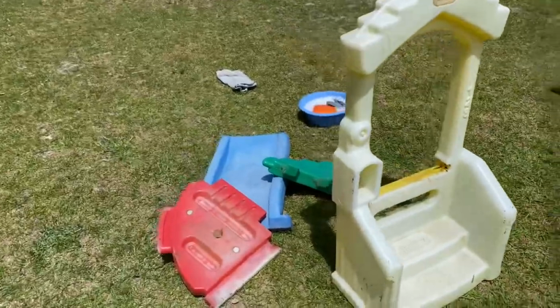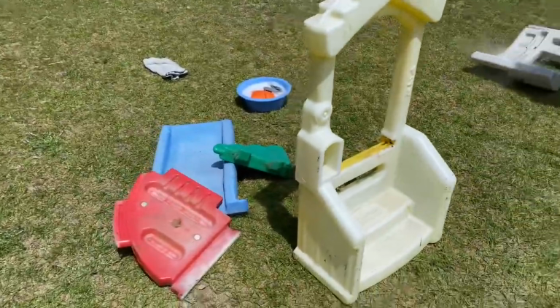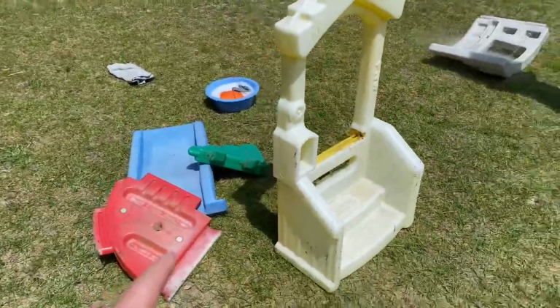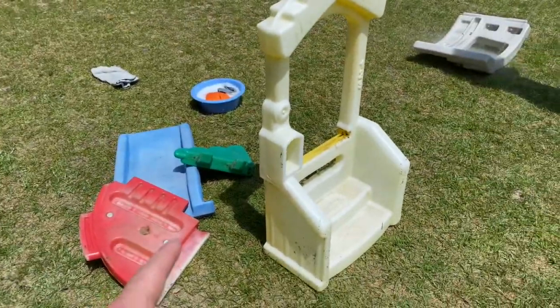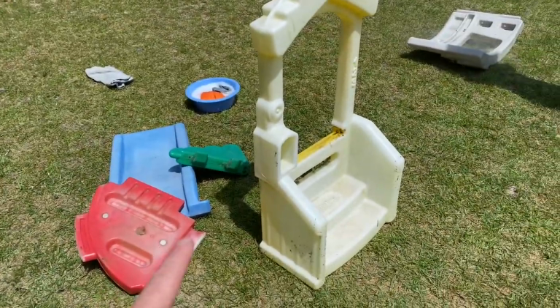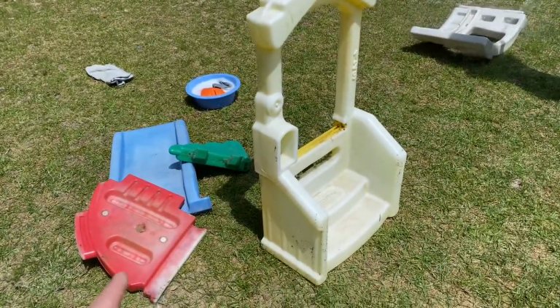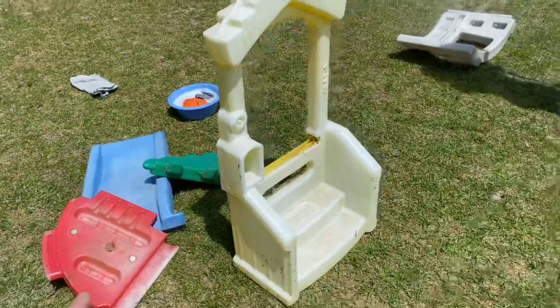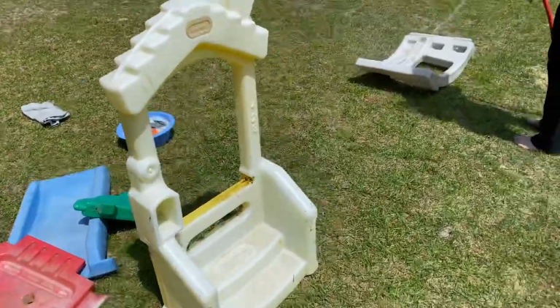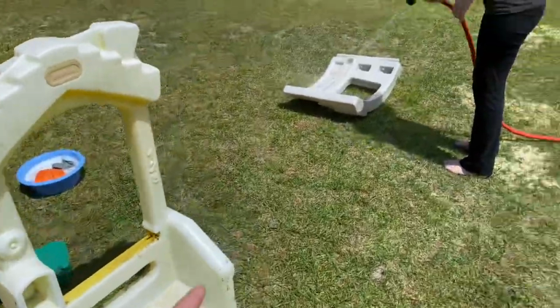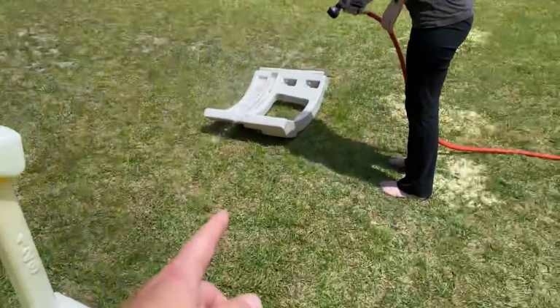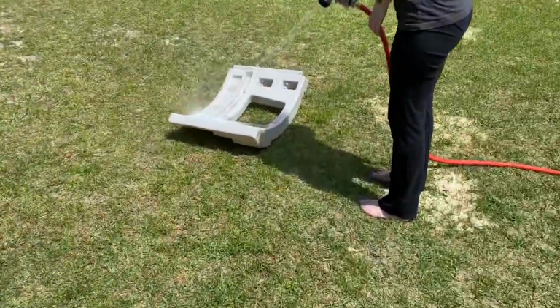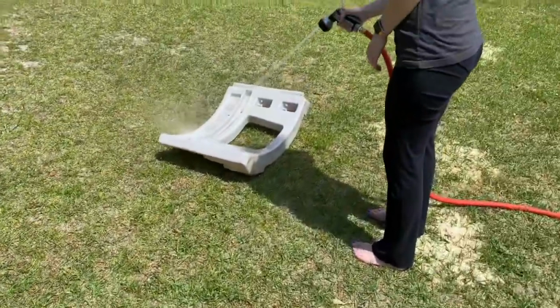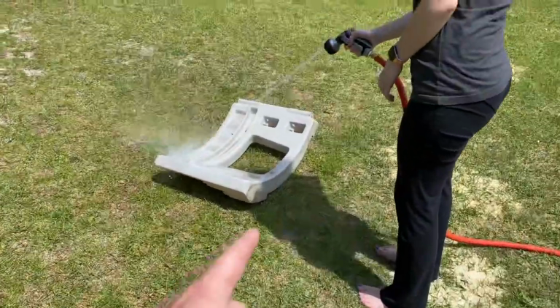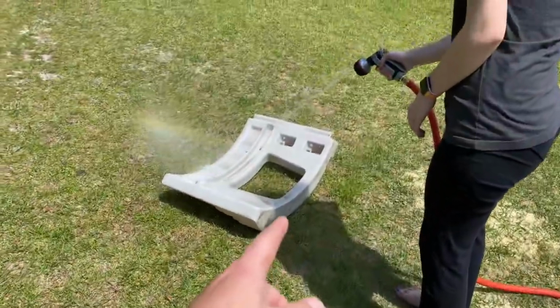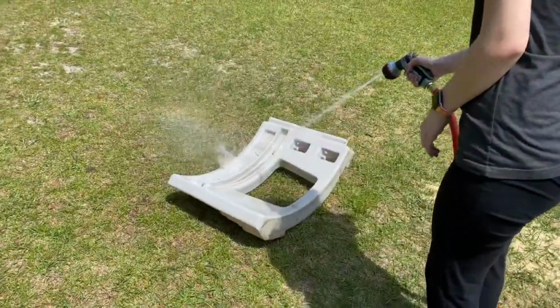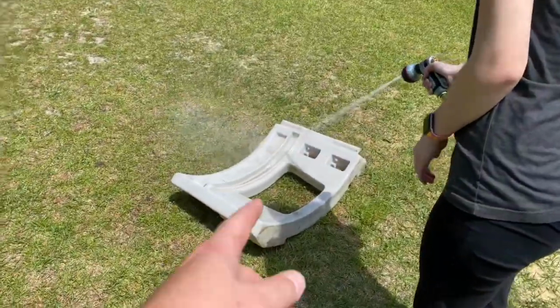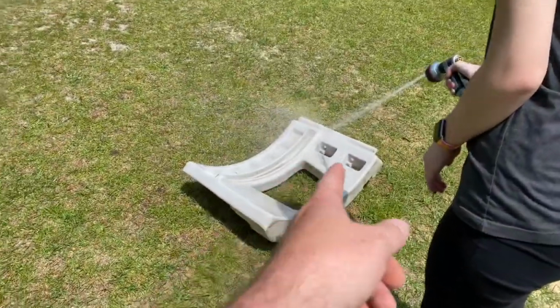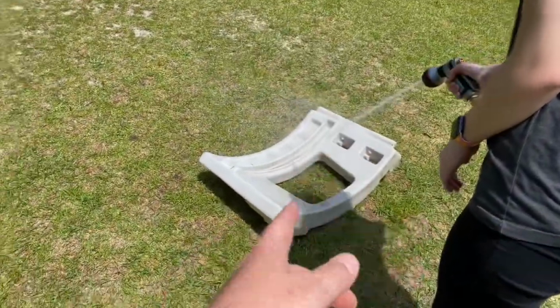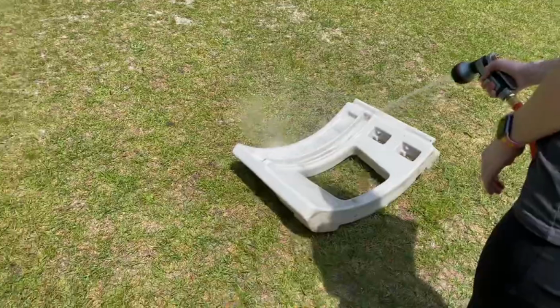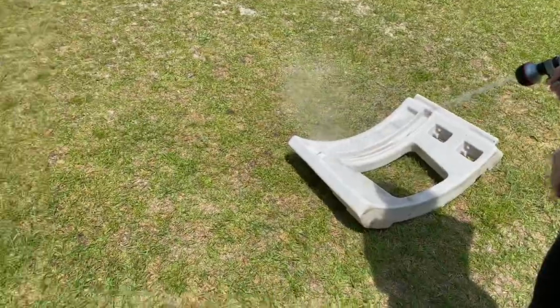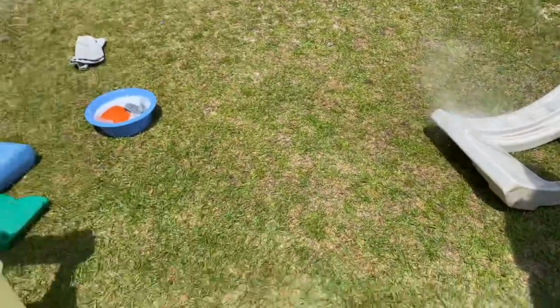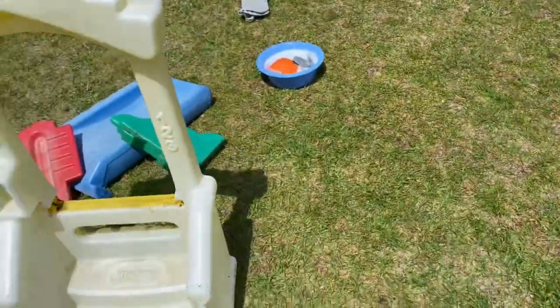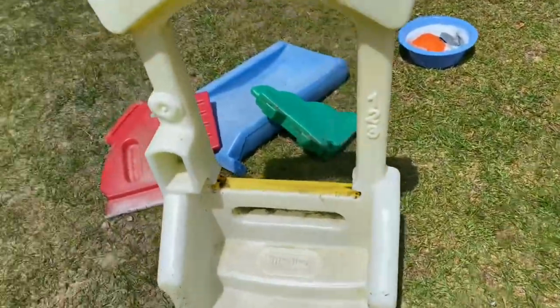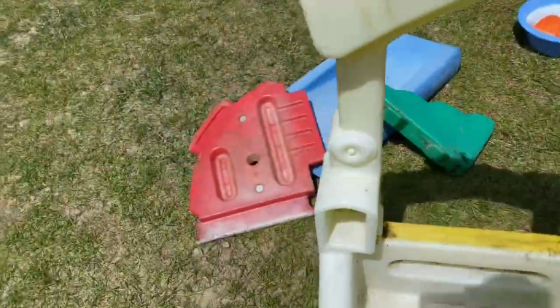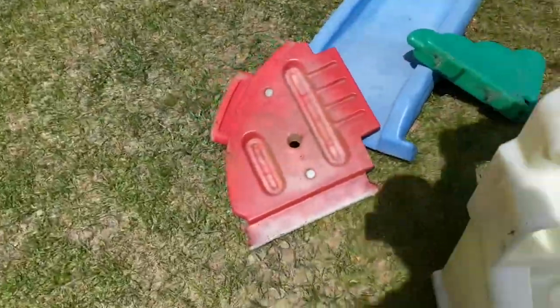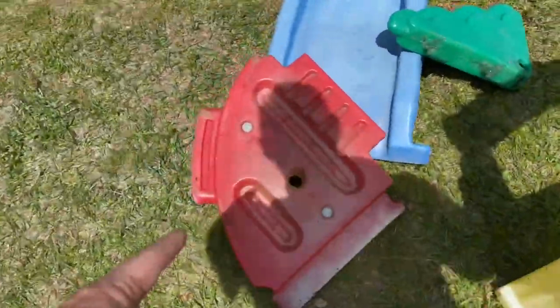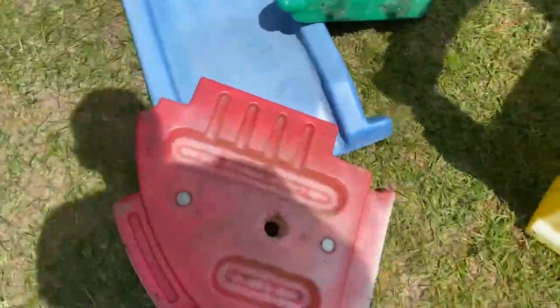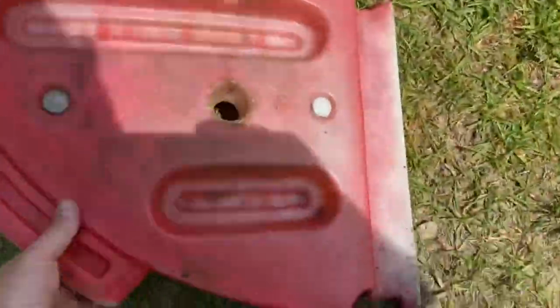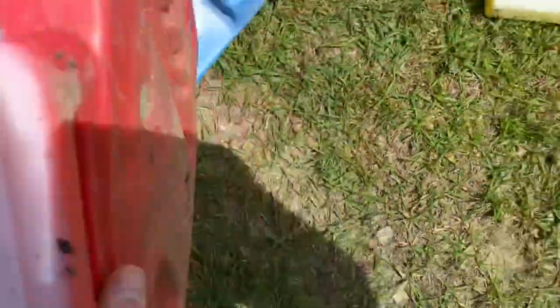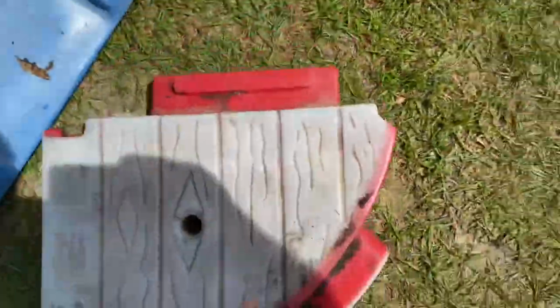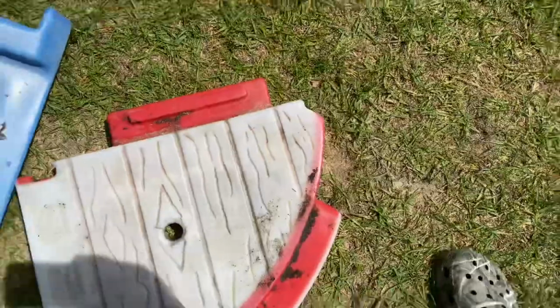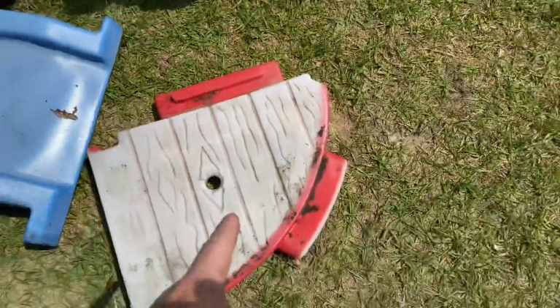First step, take it apart. It hadn't been apart in a while so it was kind of hard to get apart, but once you get it apart this is what you got. You can tell this is the bottom of this part and you can see how bad it's faded.